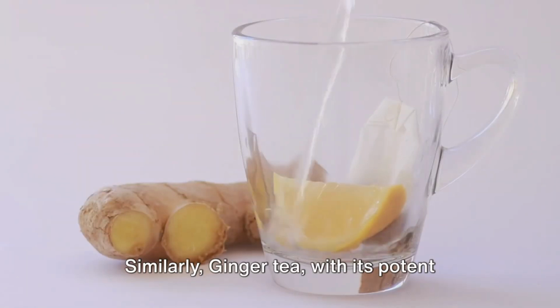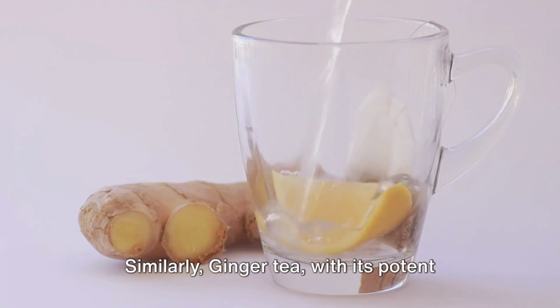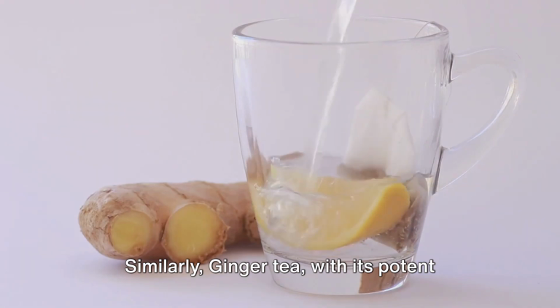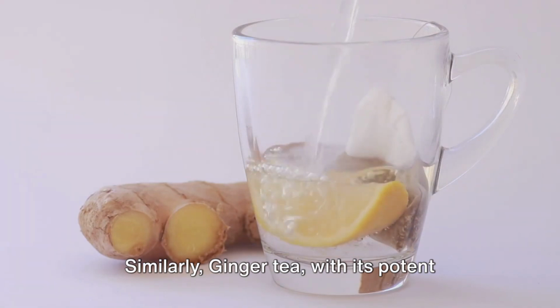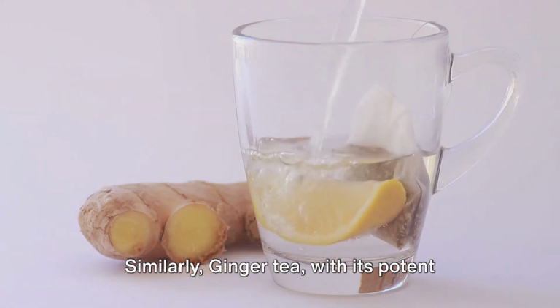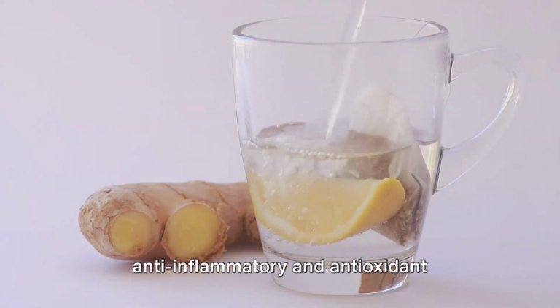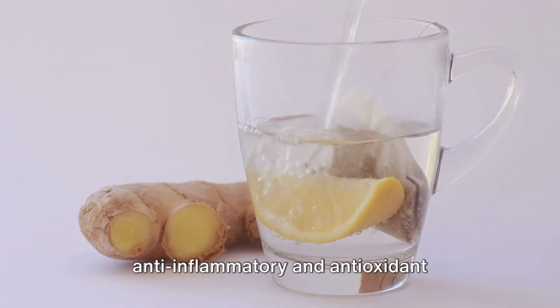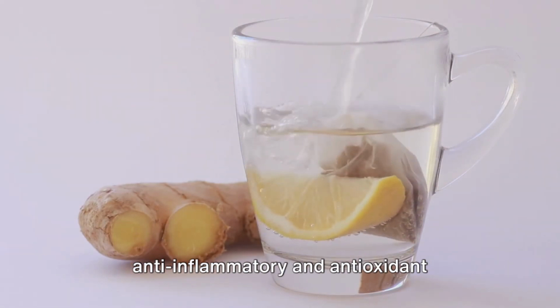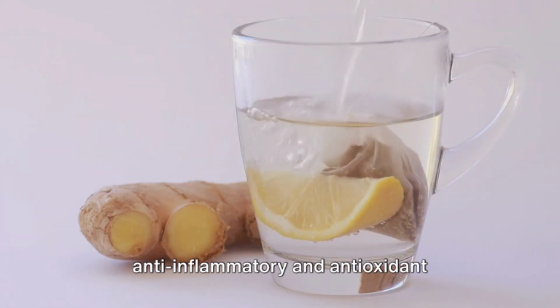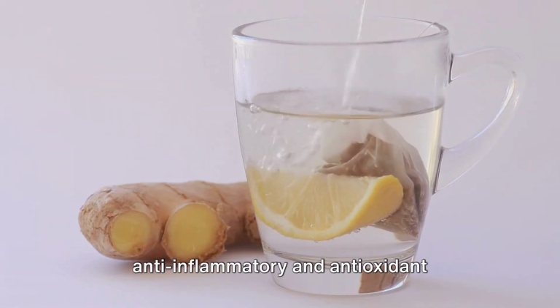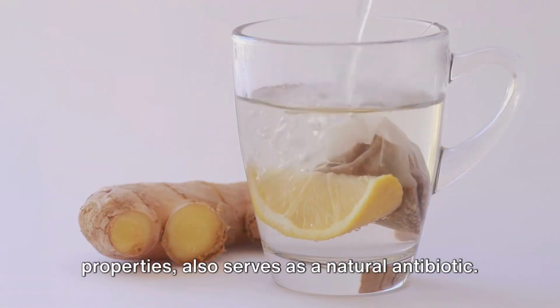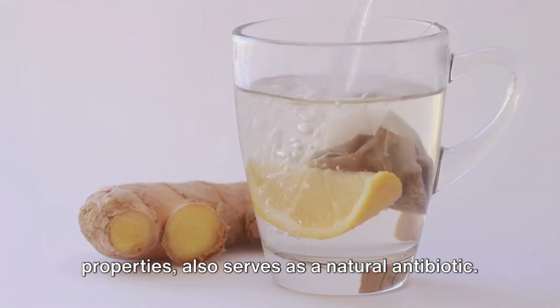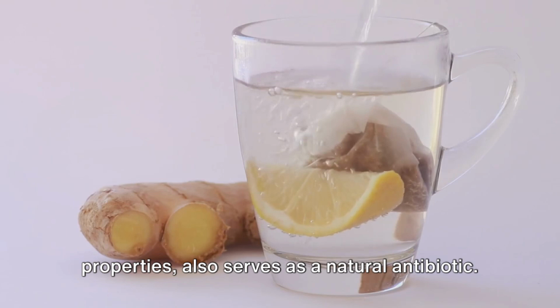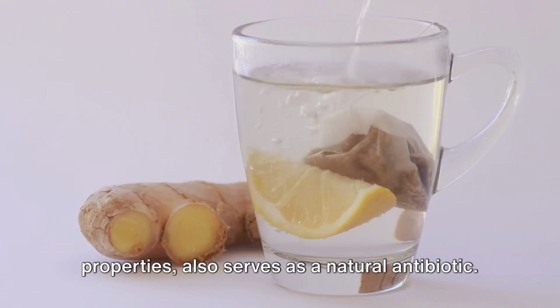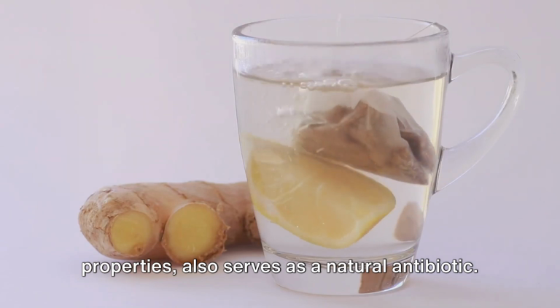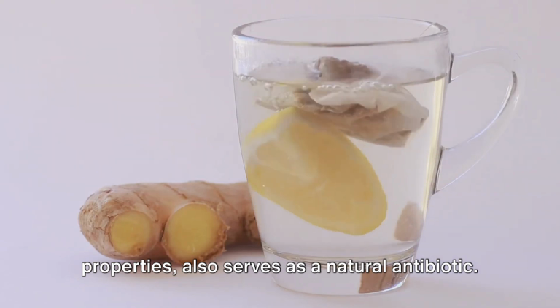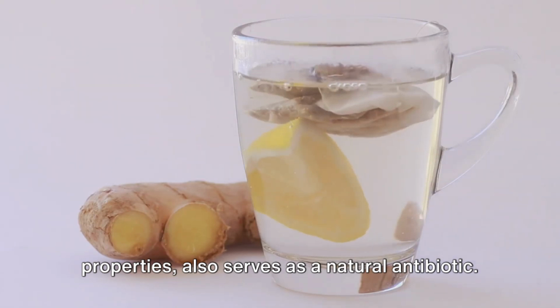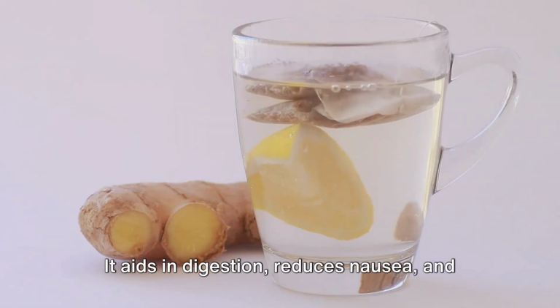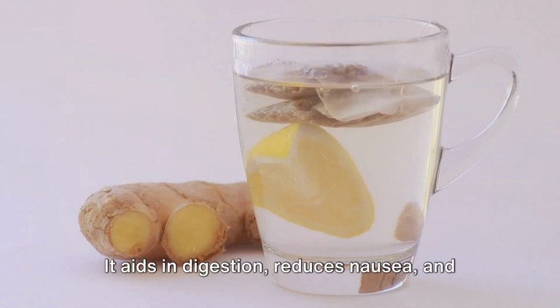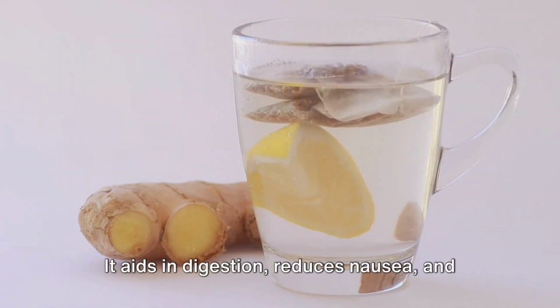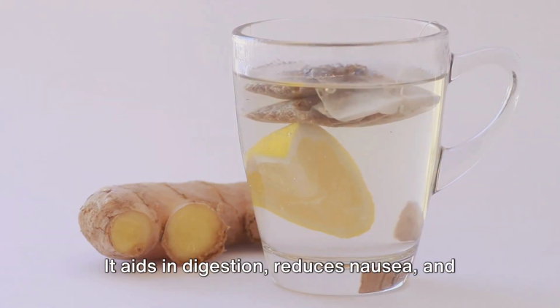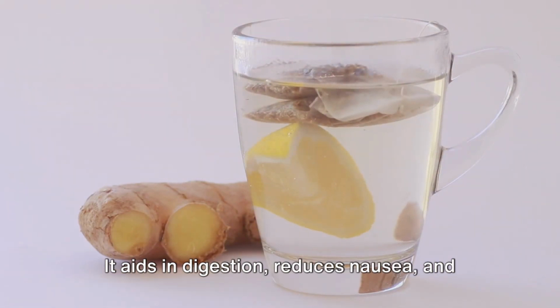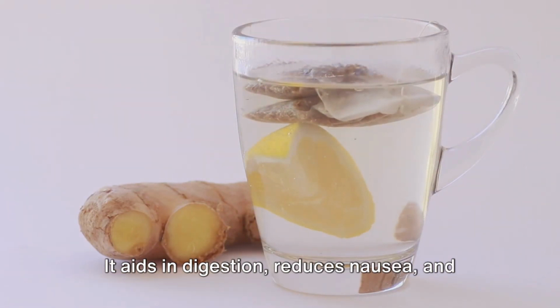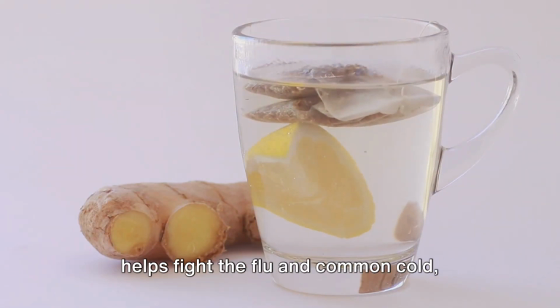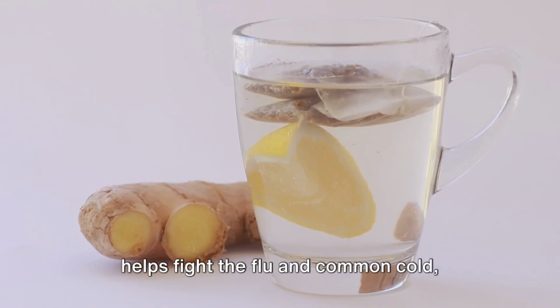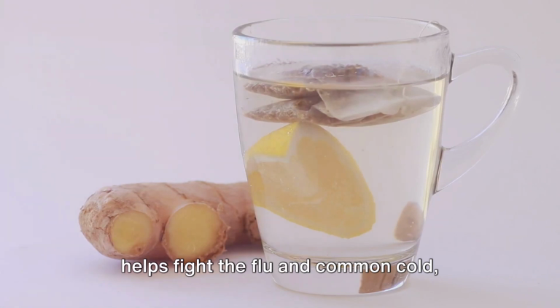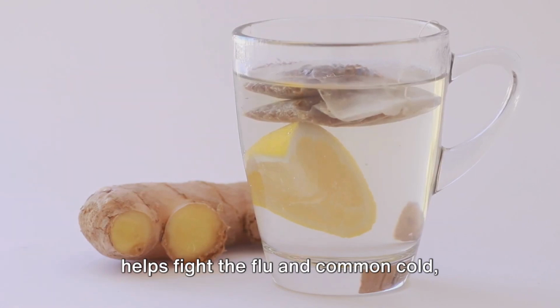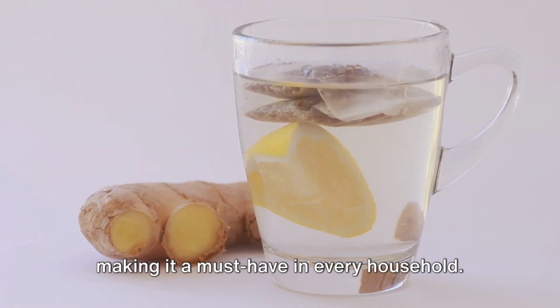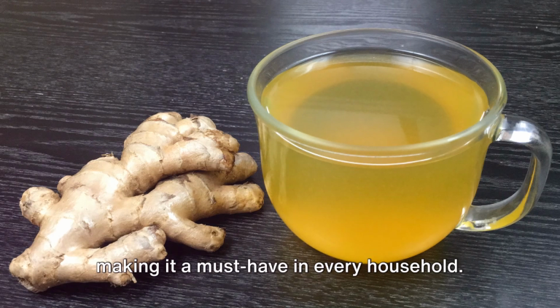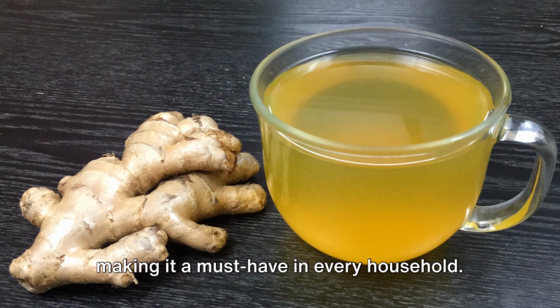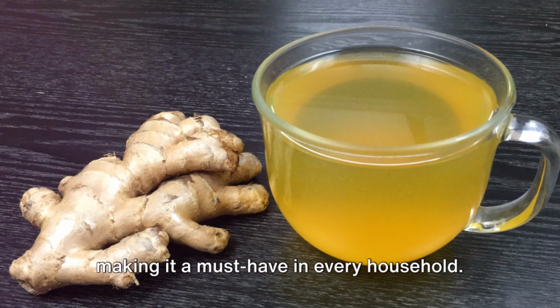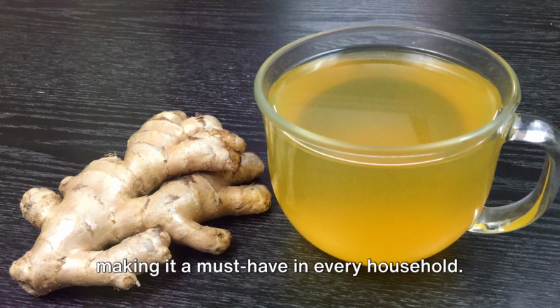Similarly, ginger tea, with its potent anti-inflammatory and antioxidant properties, also serves as a natural antibiotic. It aids in digestion, reduces nausea, and helps fight the flu and common cold, making it a must-have in every household.